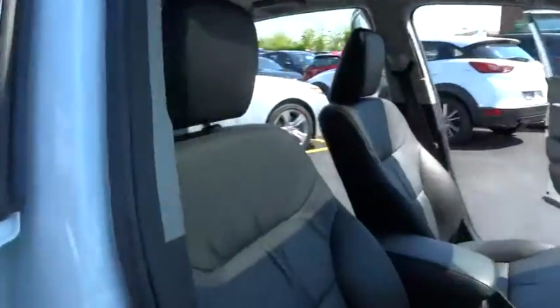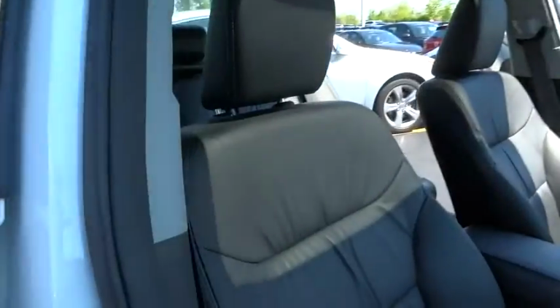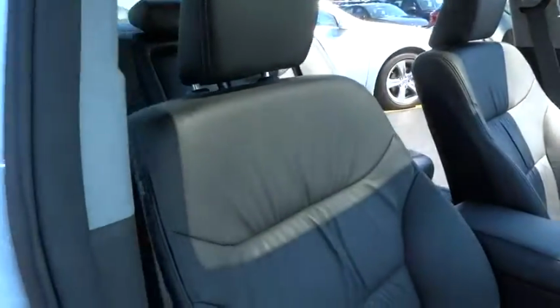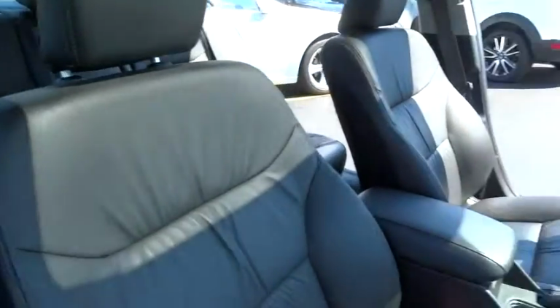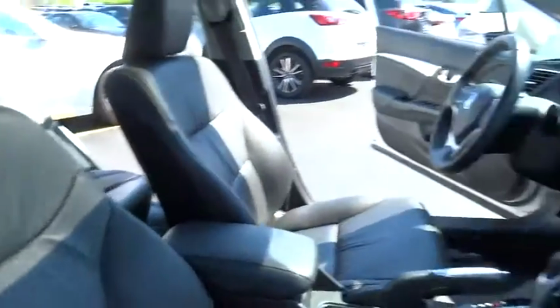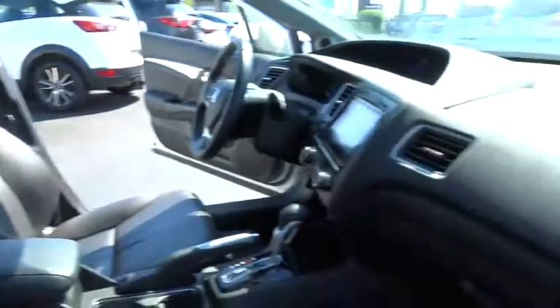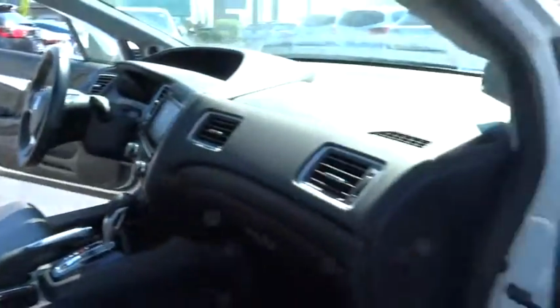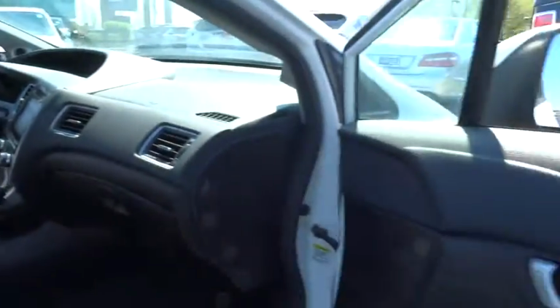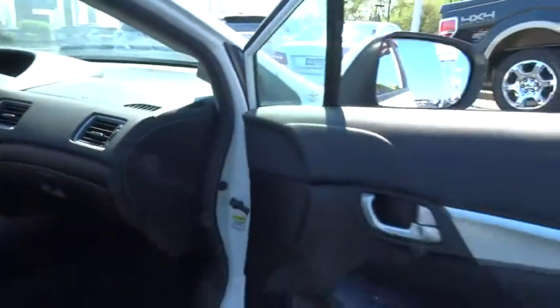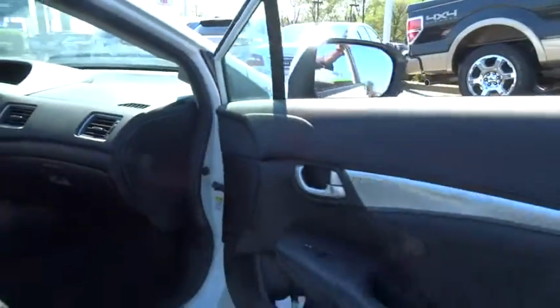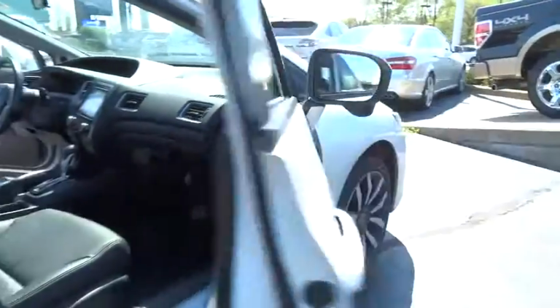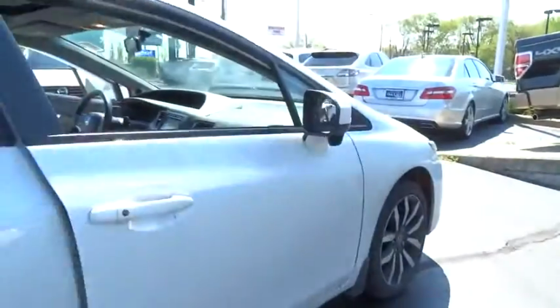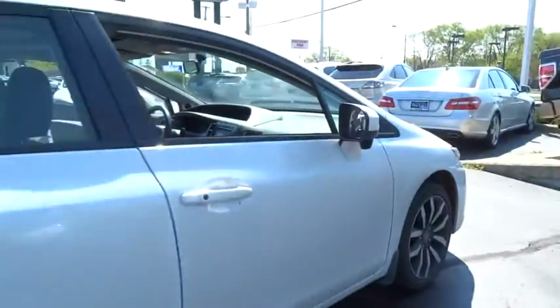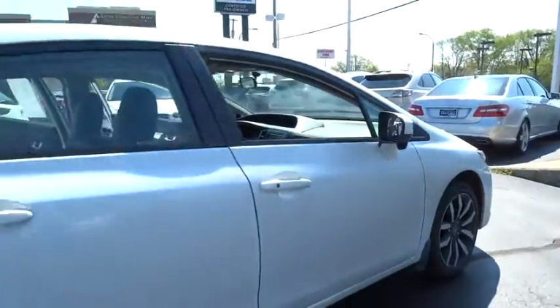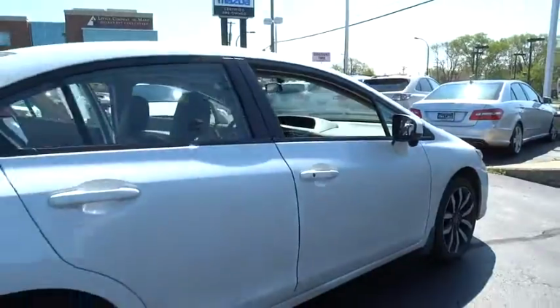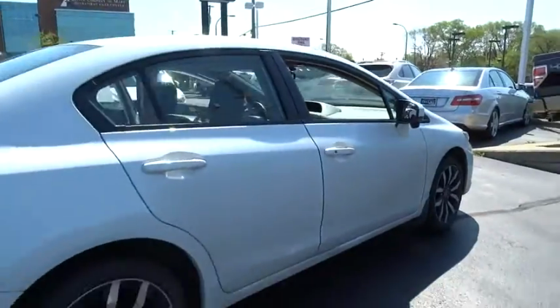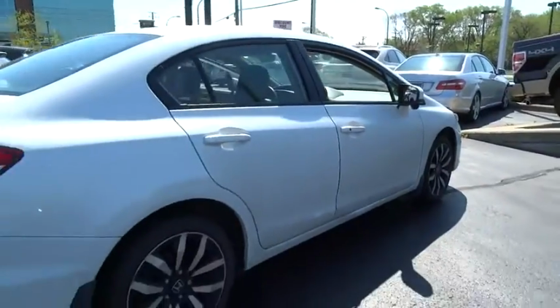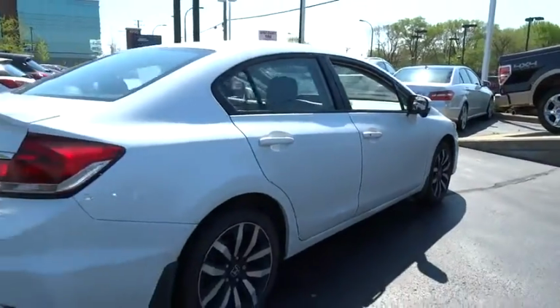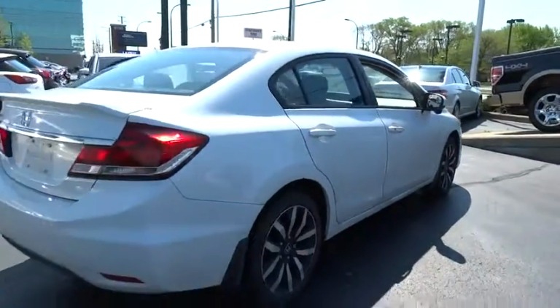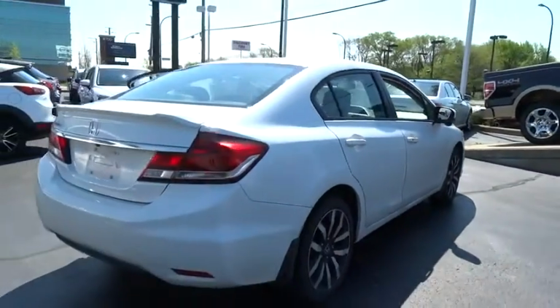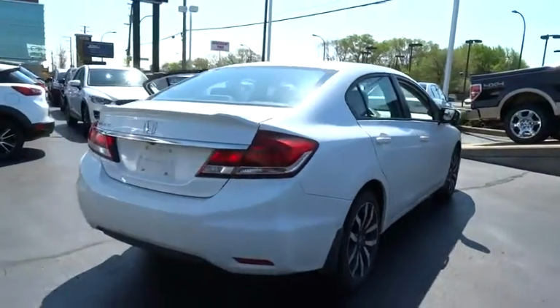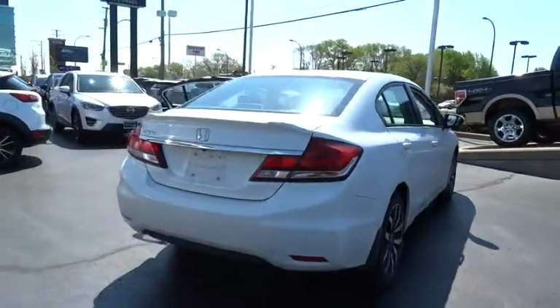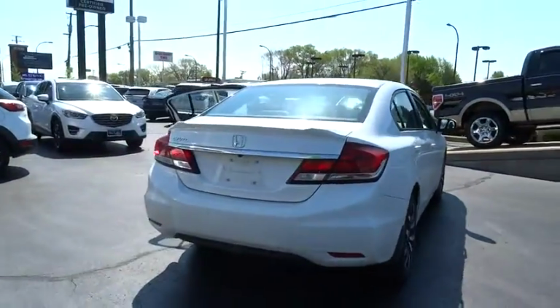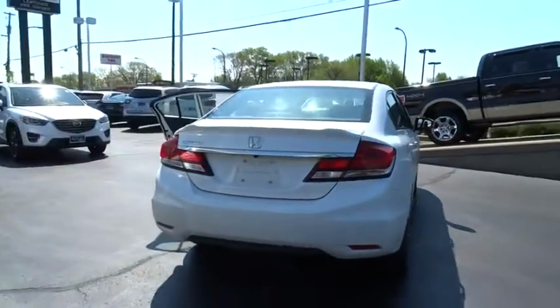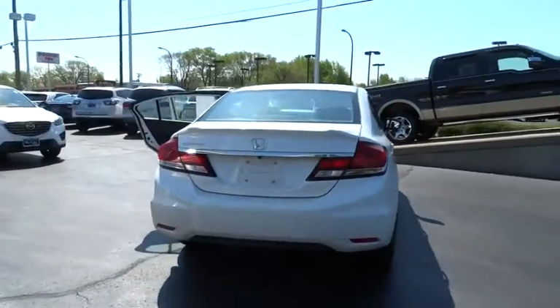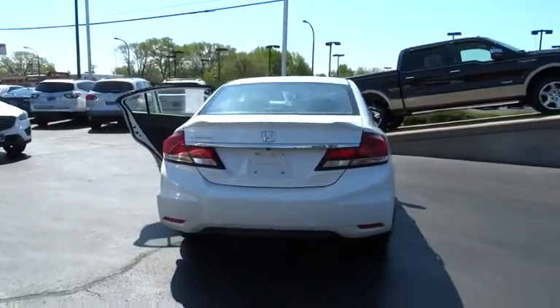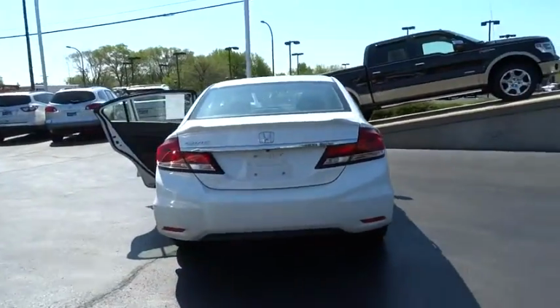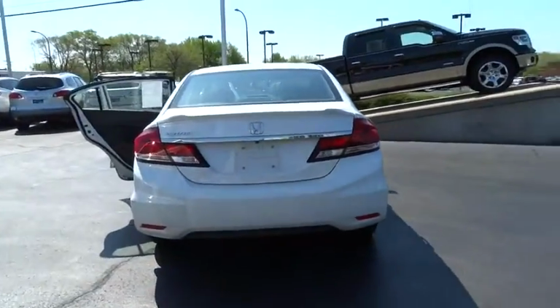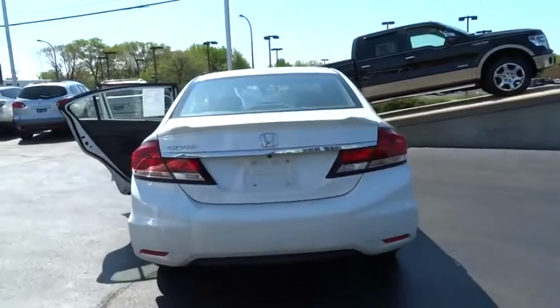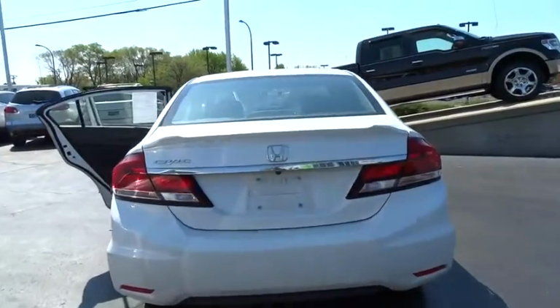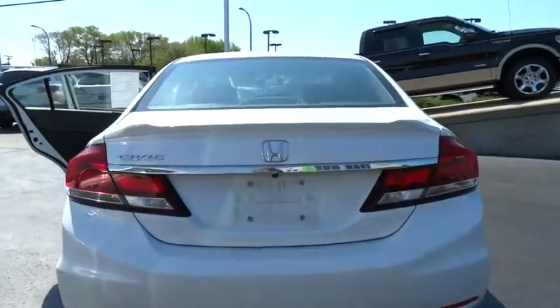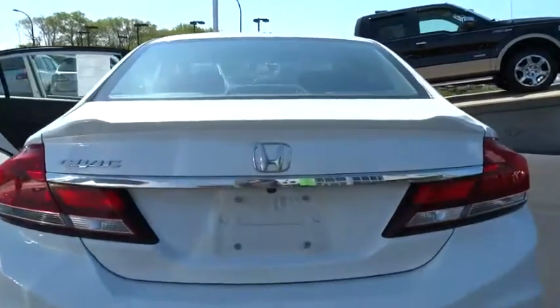Here are some of this vehicle's great options: keyless entry, Bluetooth, leather-wrapped steering wheel, front-wheel drive, fog light, trip computer, day and night rear-view mirror, outside temperature gauge.